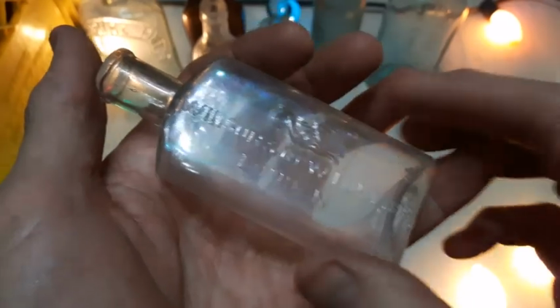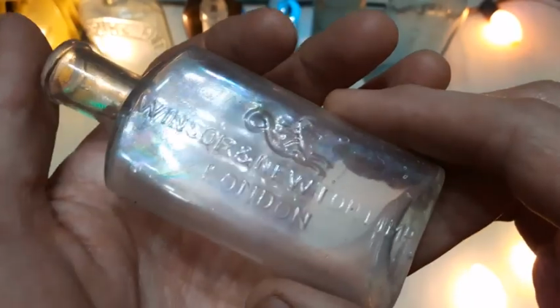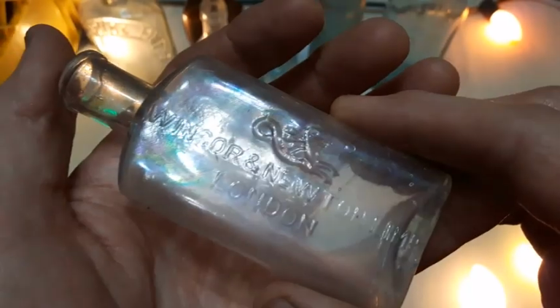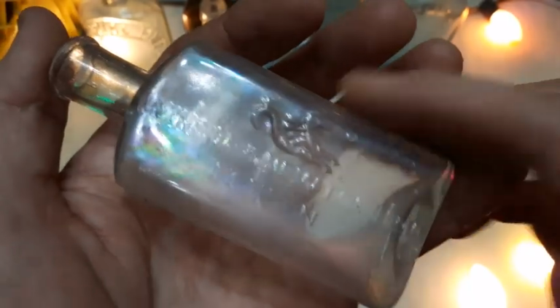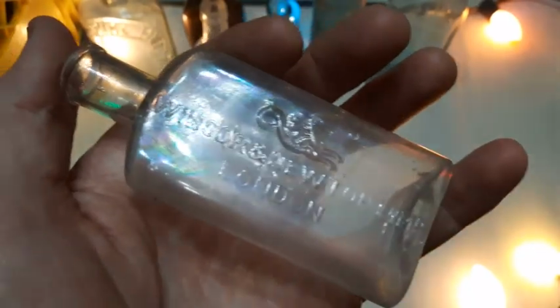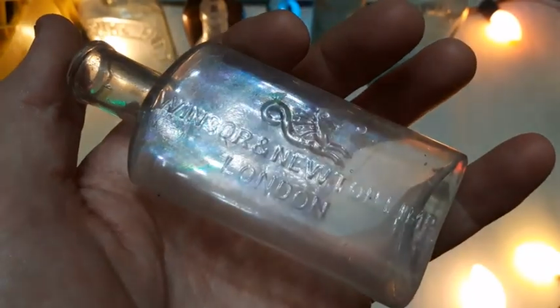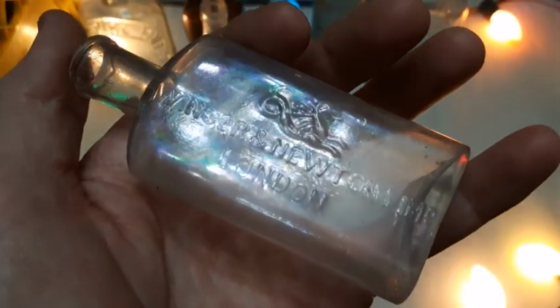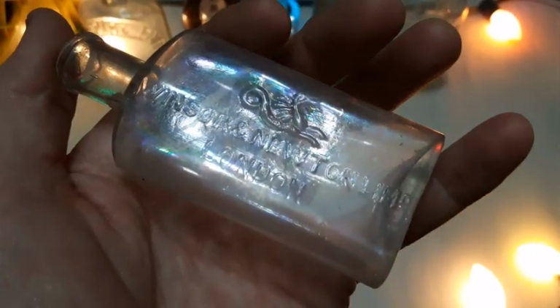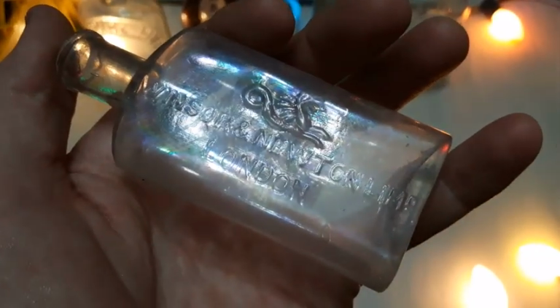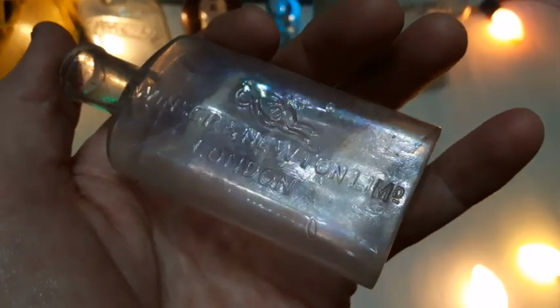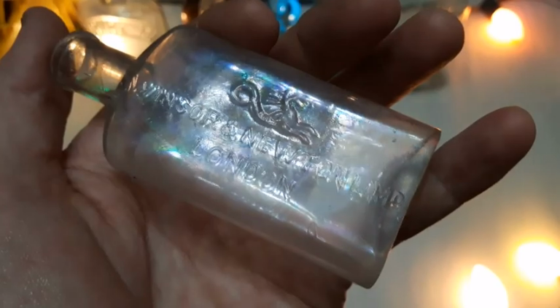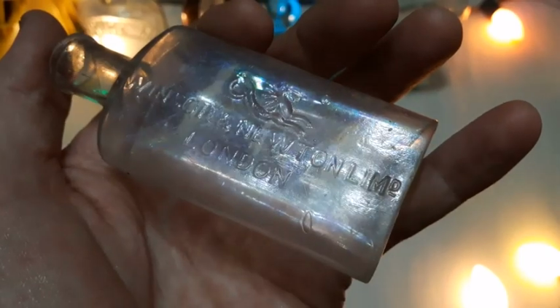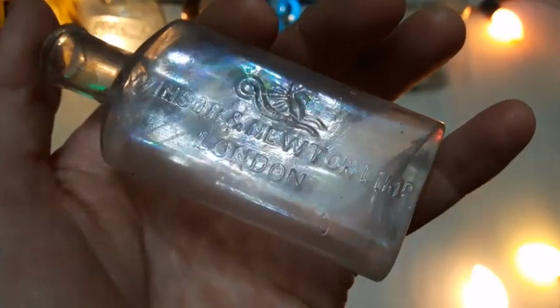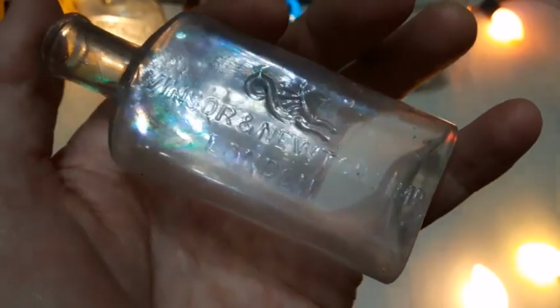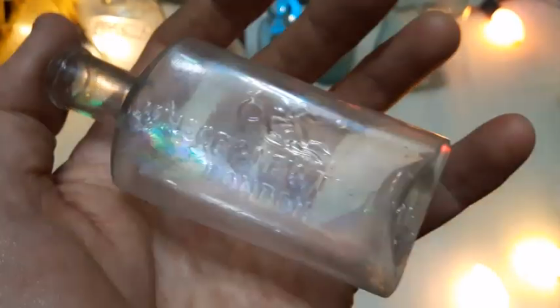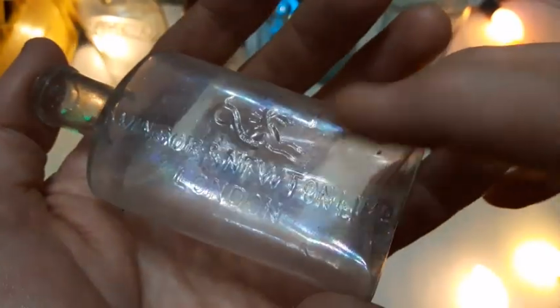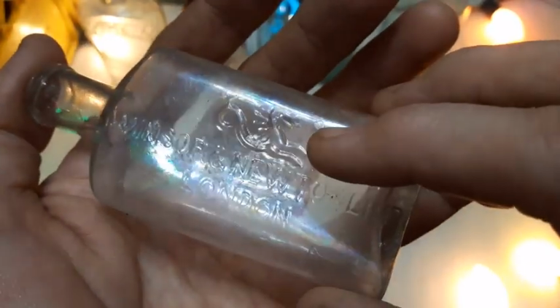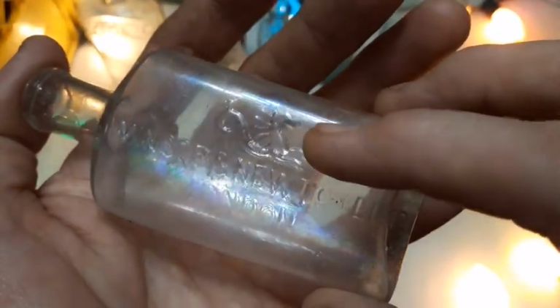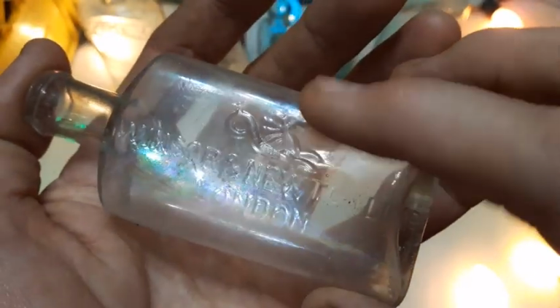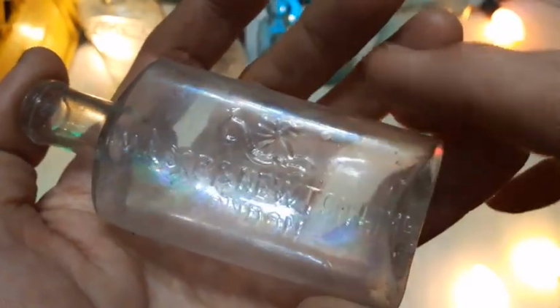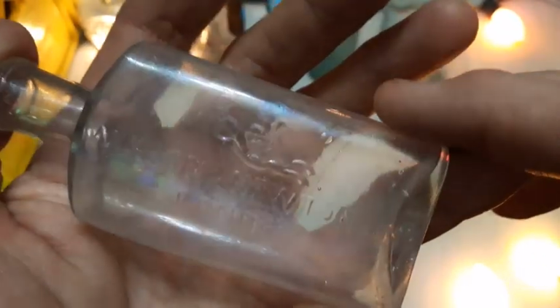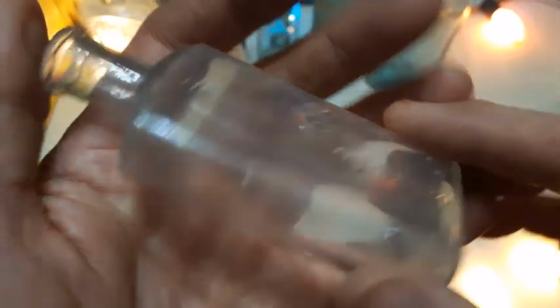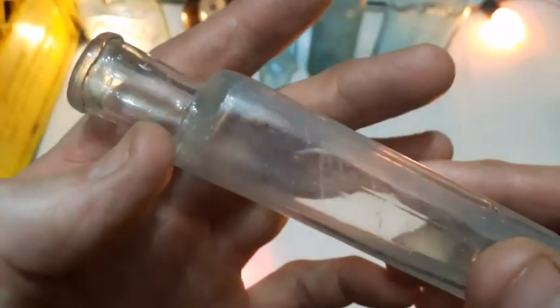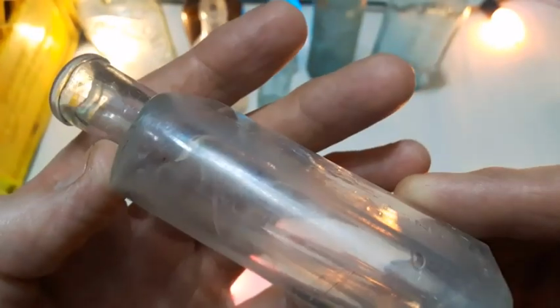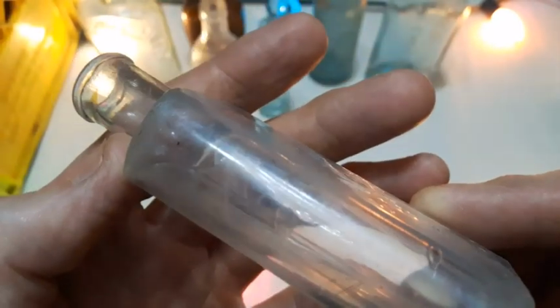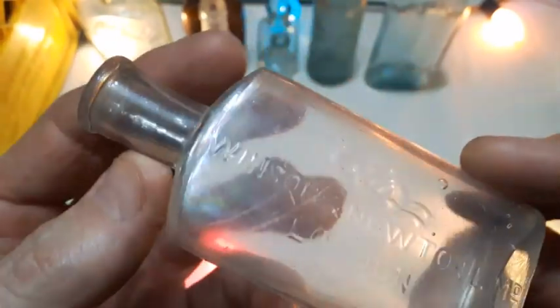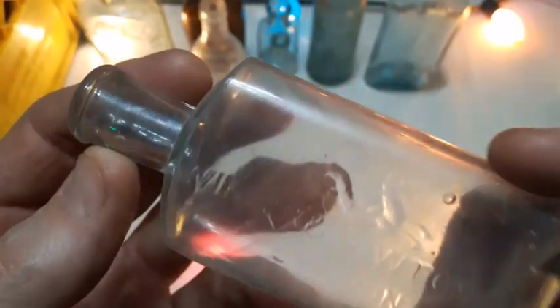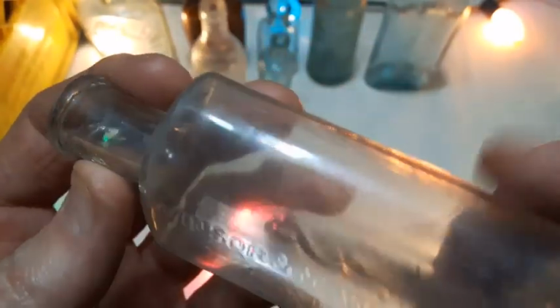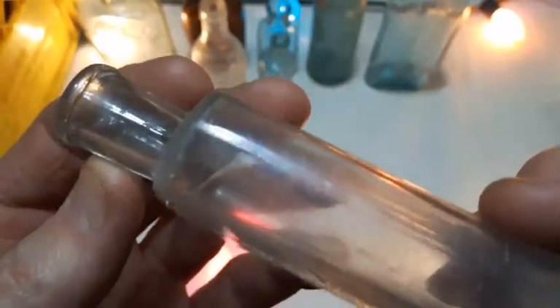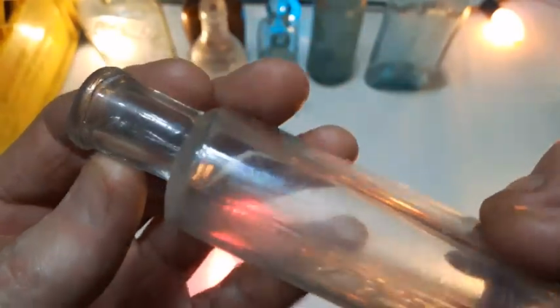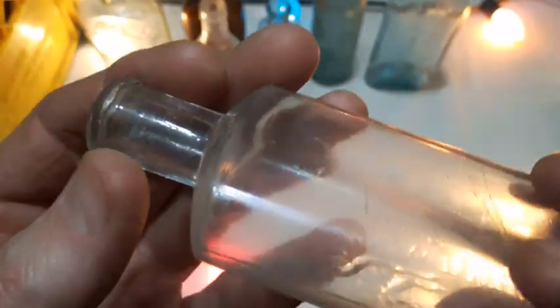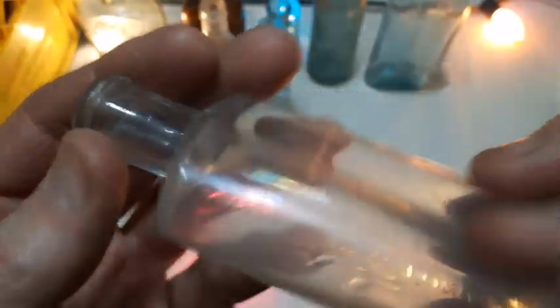Here's a Windsor and Newton Limited London bottle — some sort of dragon or something embossed up here too. It is a blown bottle with an applied lip.